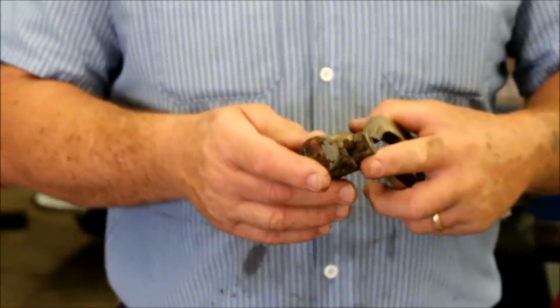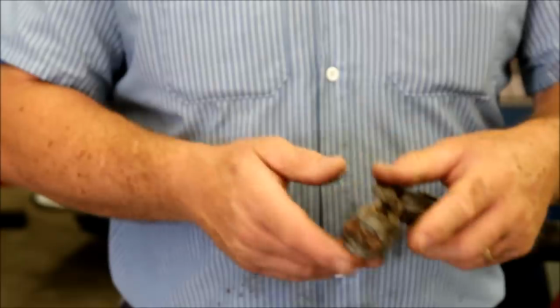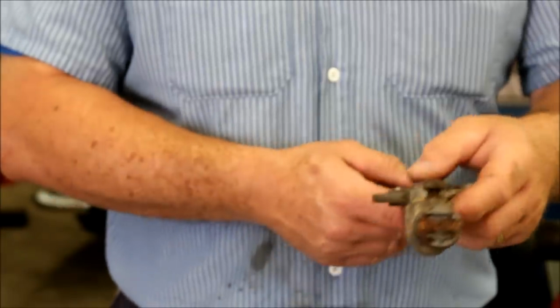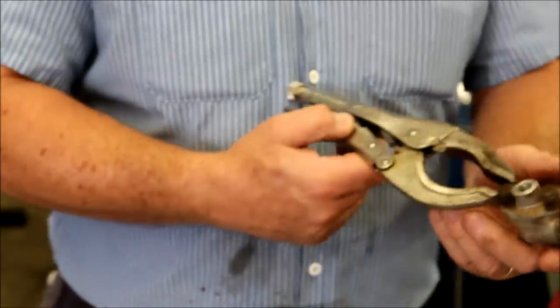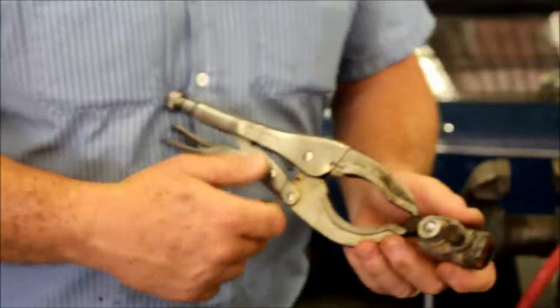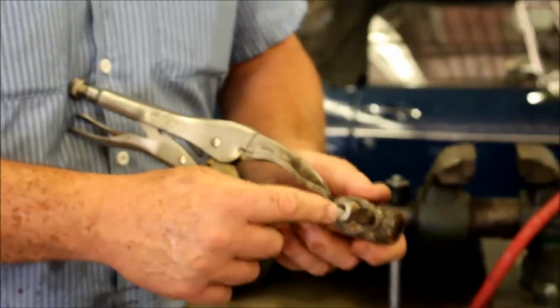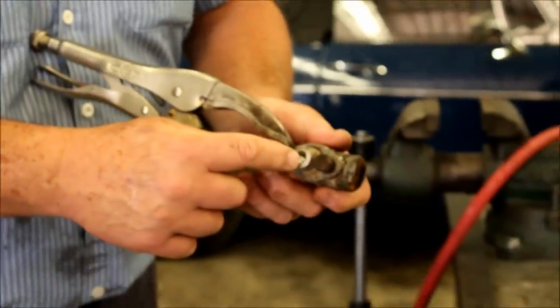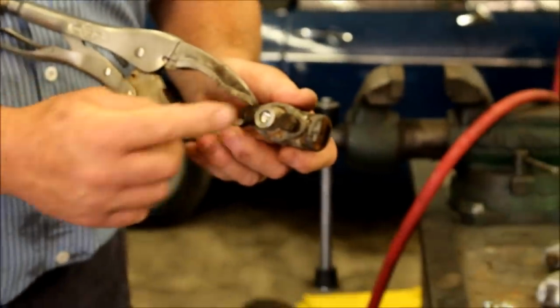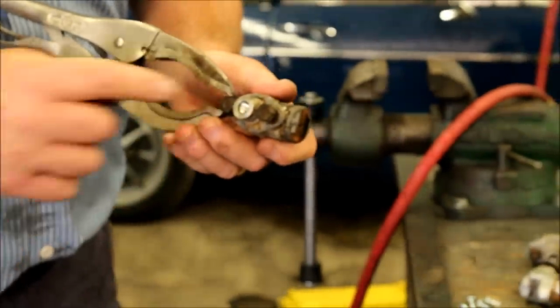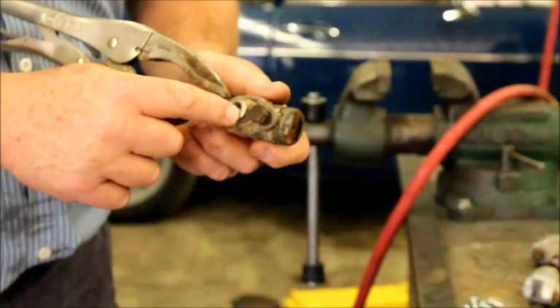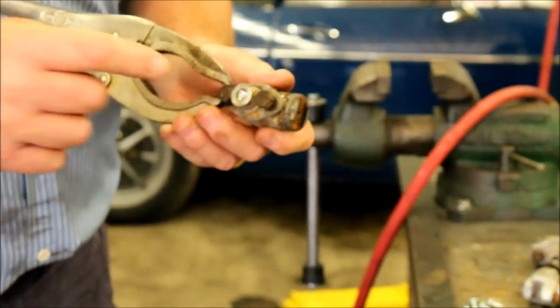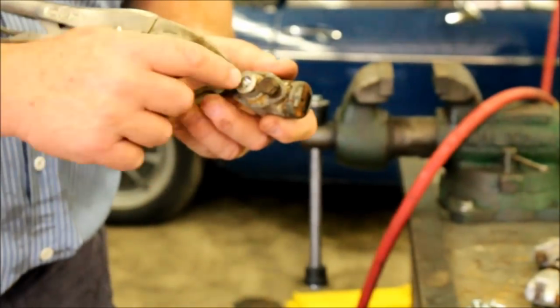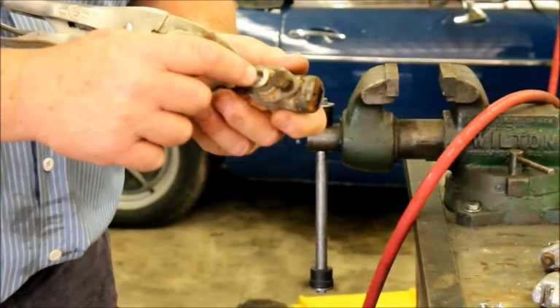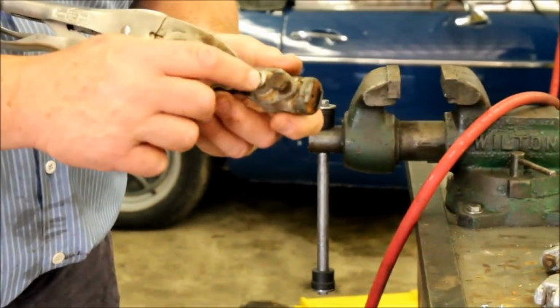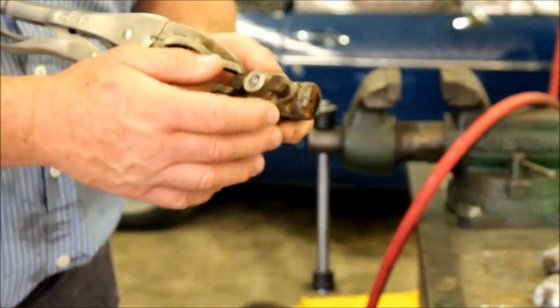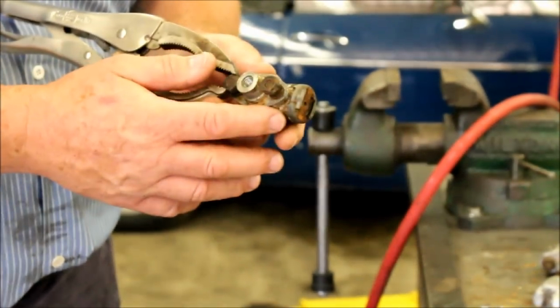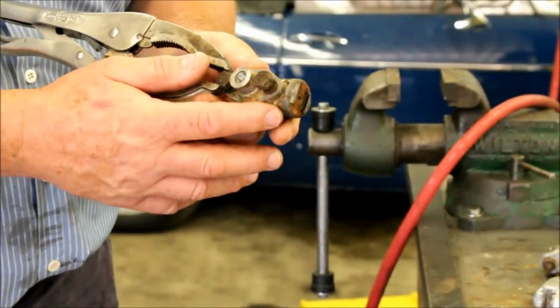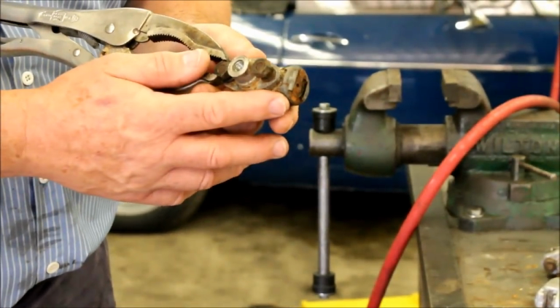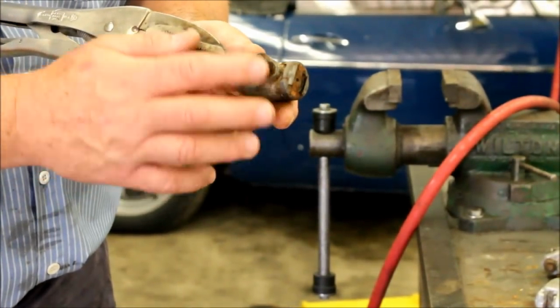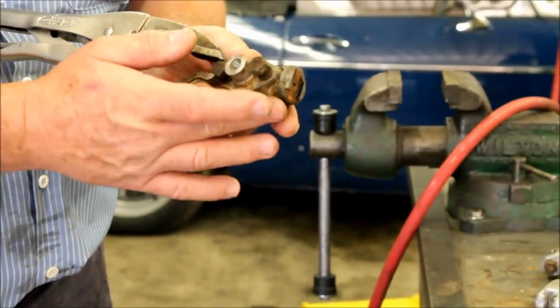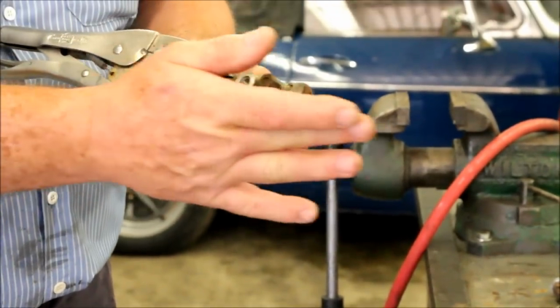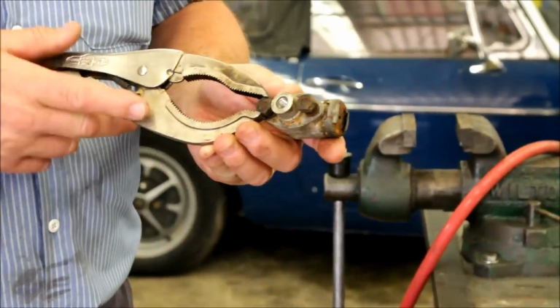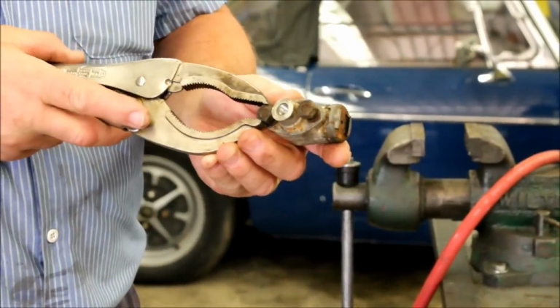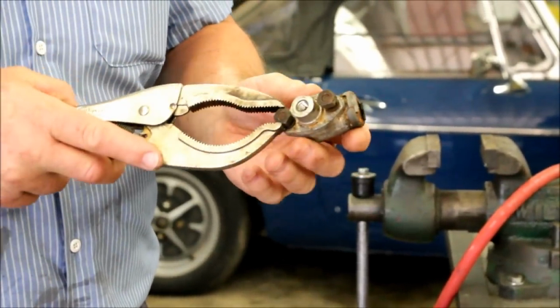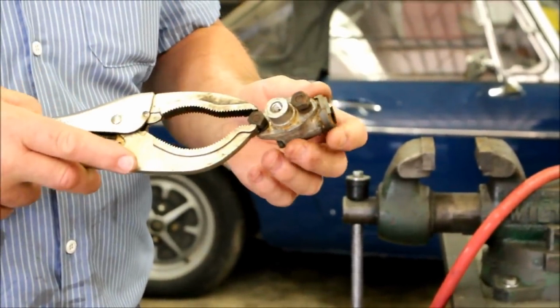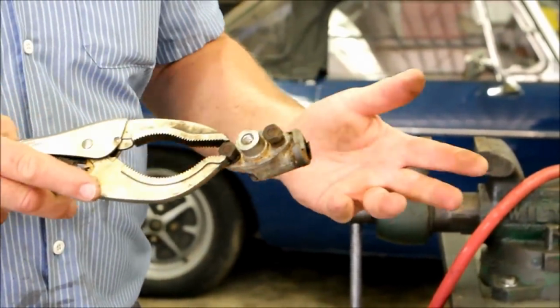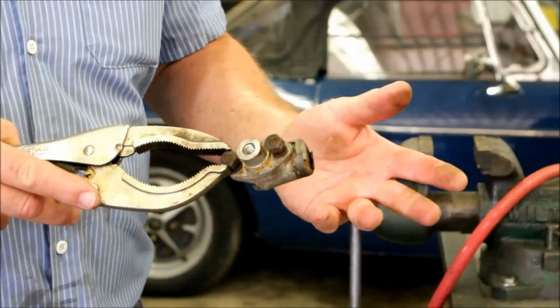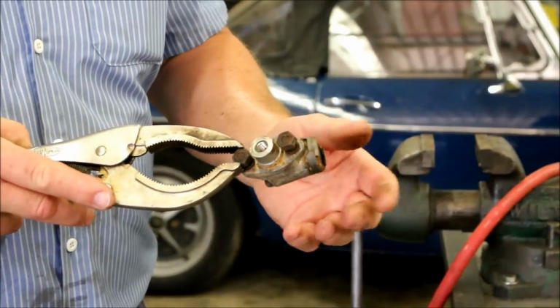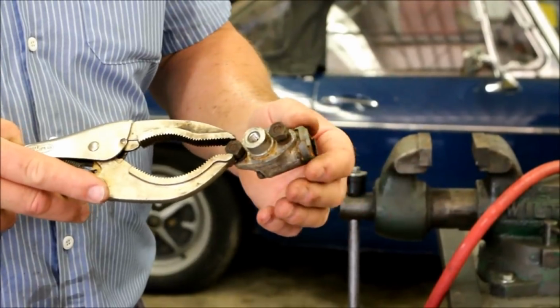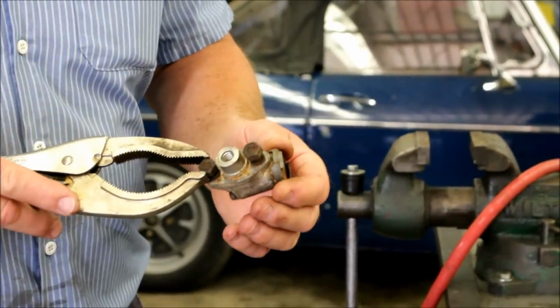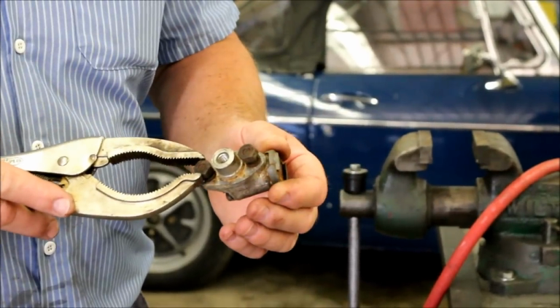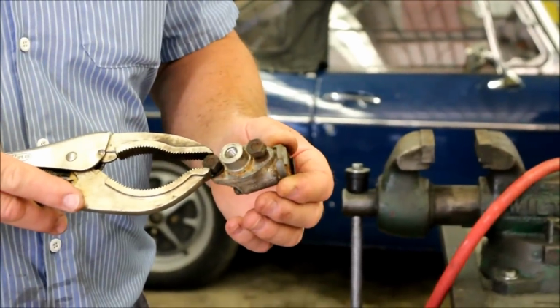Sometimes that works, where you take a fitting, put a grease gun into it, pump the grease in — 400 pounds or so of grease will push the piston out. I'm not going to use that method today; I'm going to use compressed air.